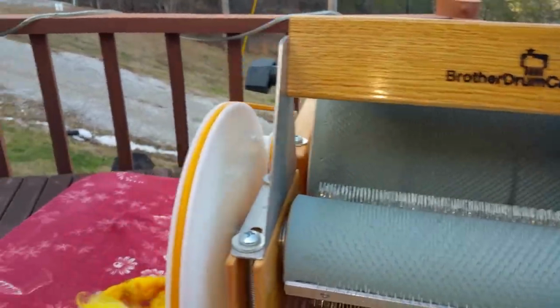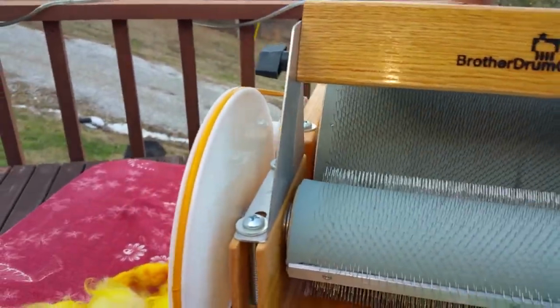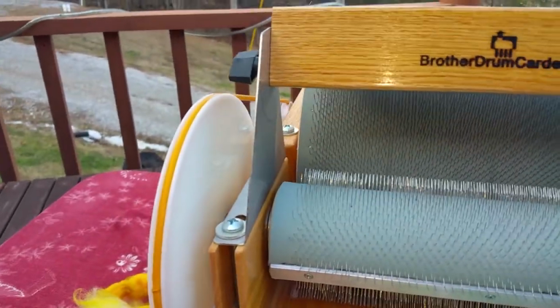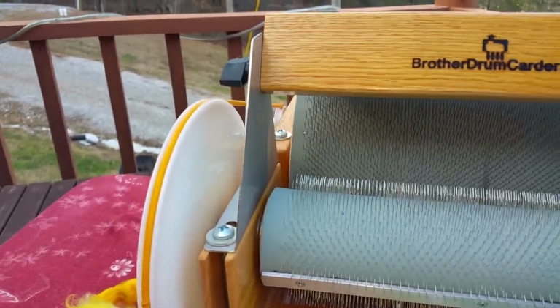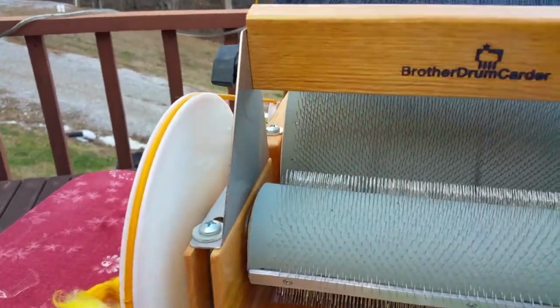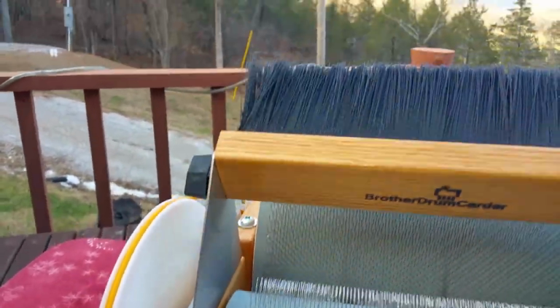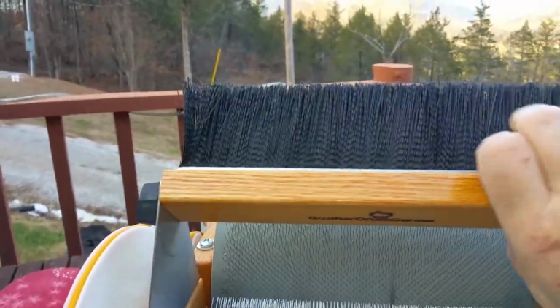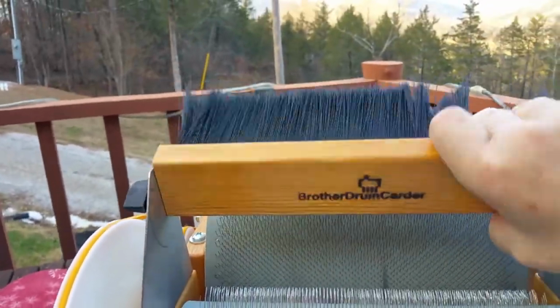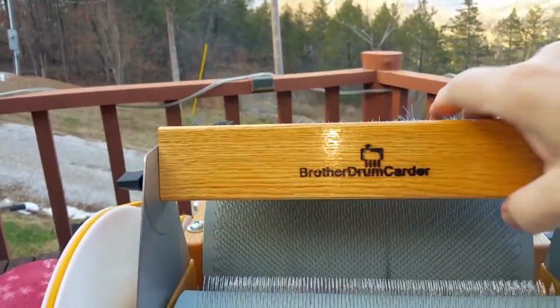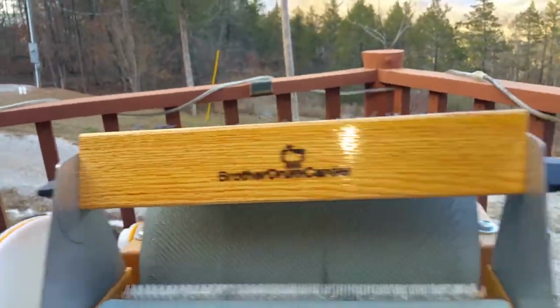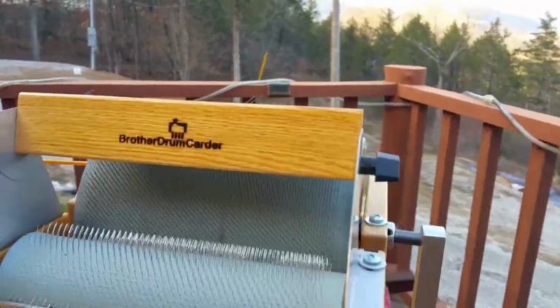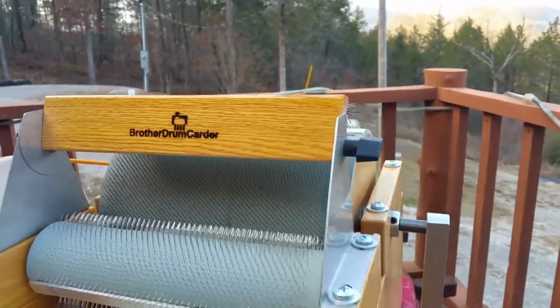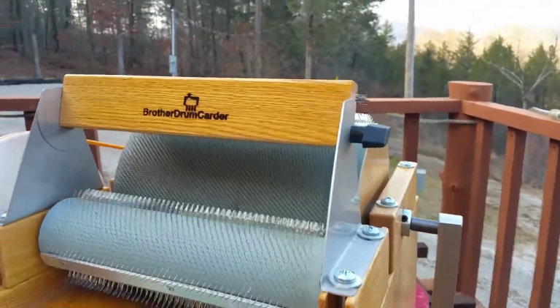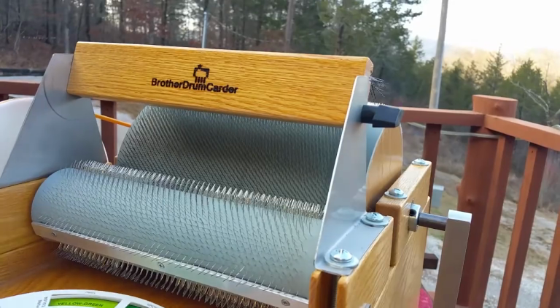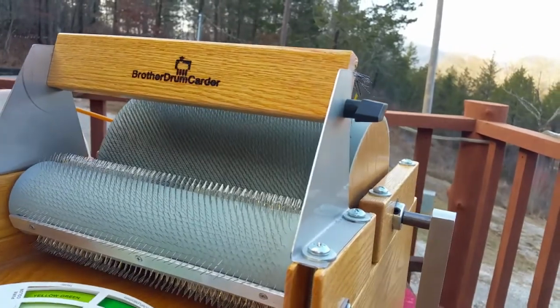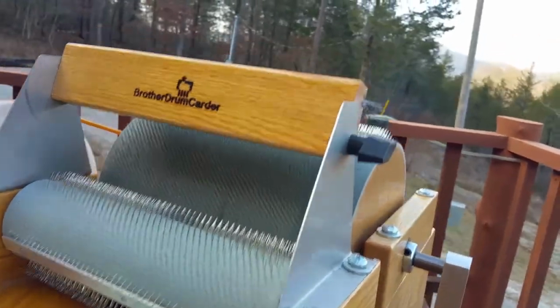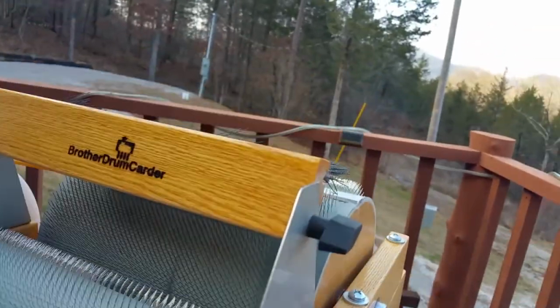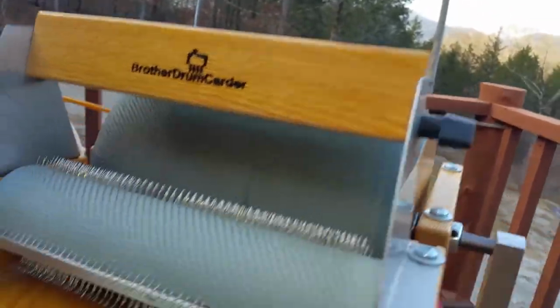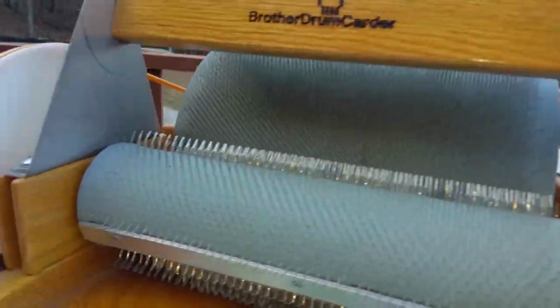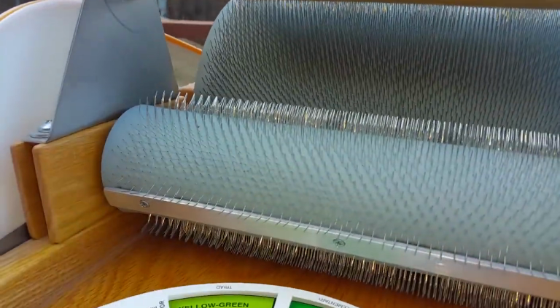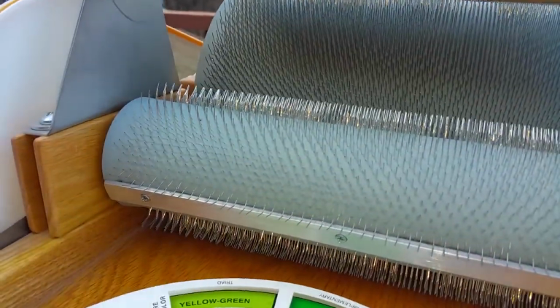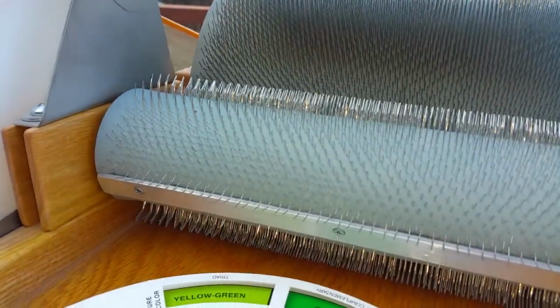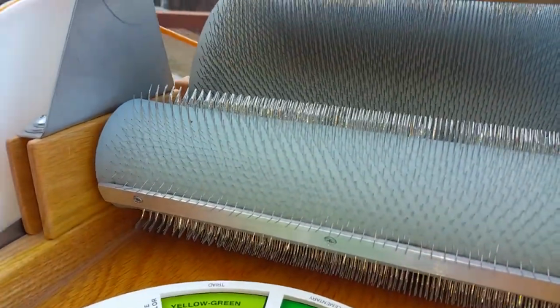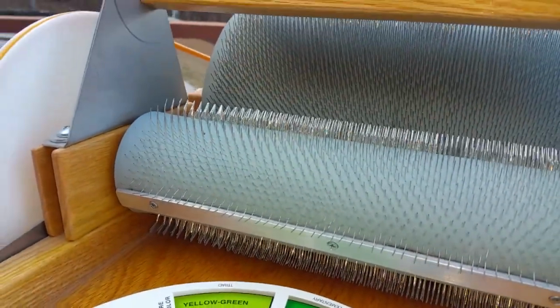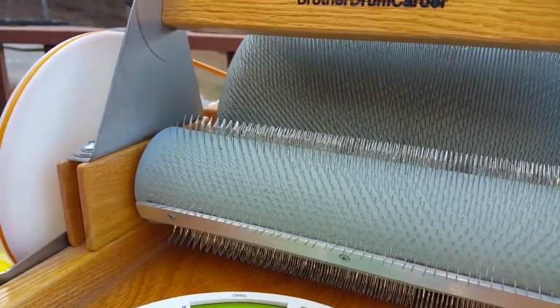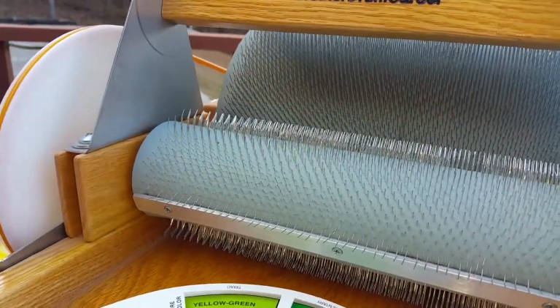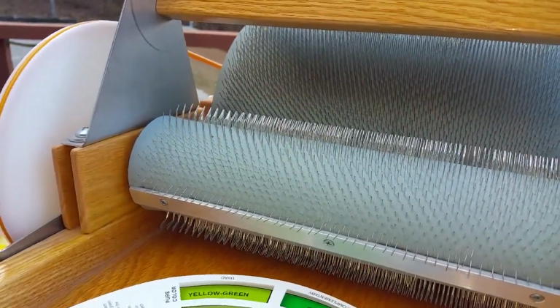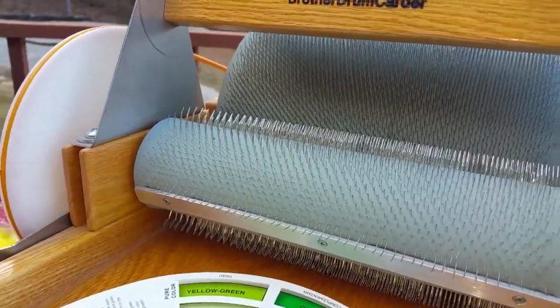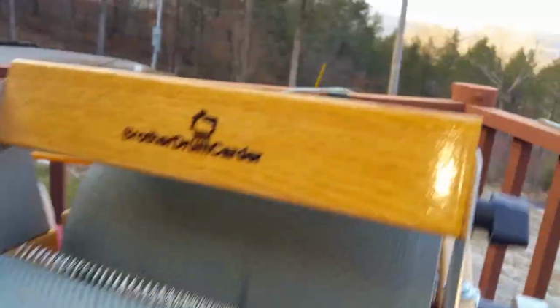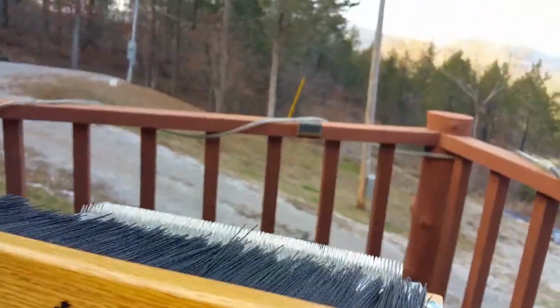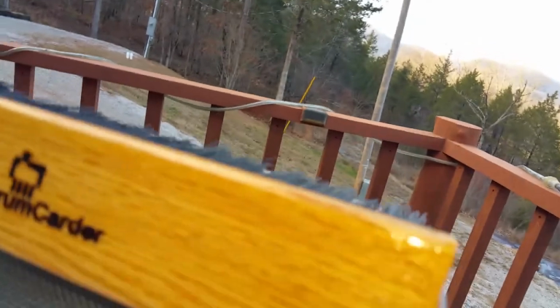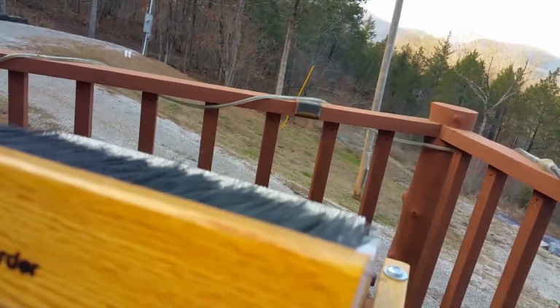This is just the brush that's on here — we can lift that up out of the way. But there are two drums: there's a smaller one called a licker-in, and then there's the big drum.